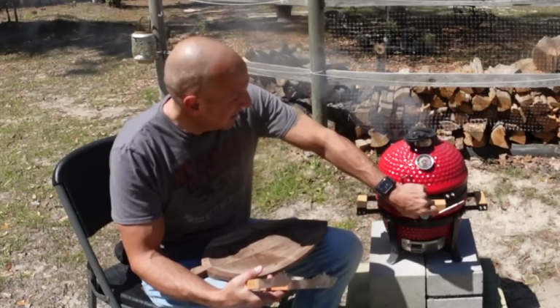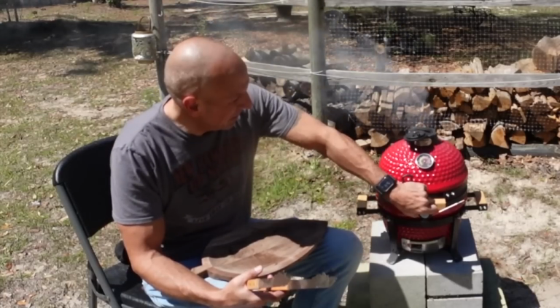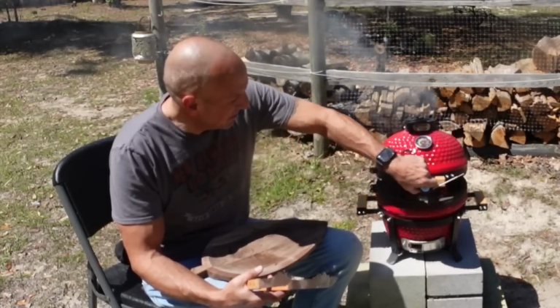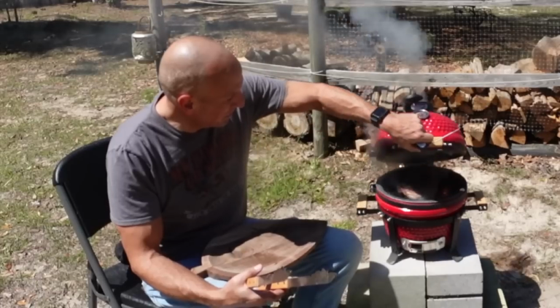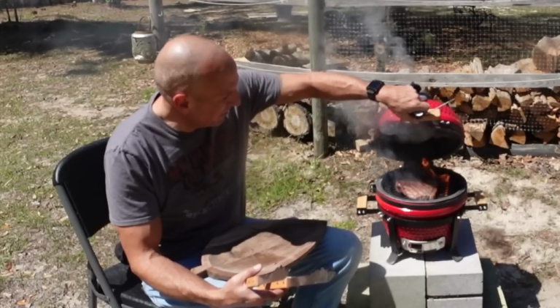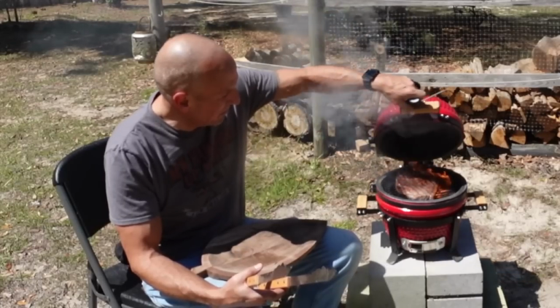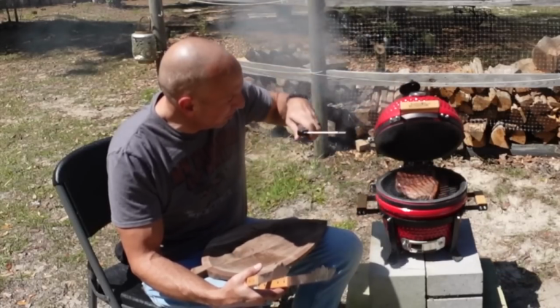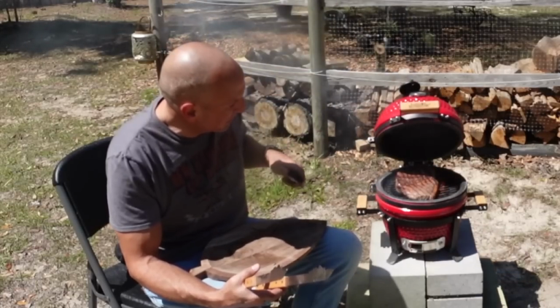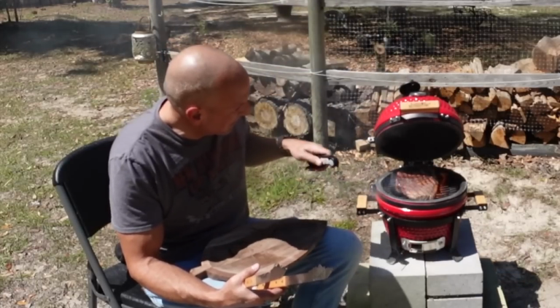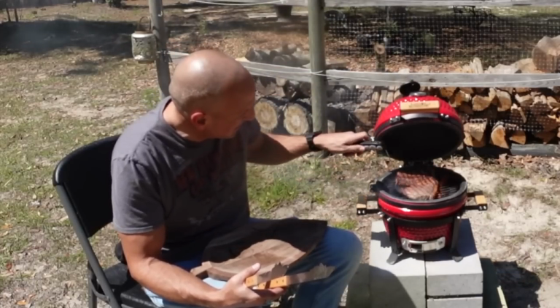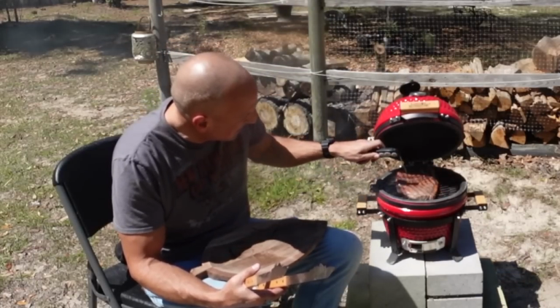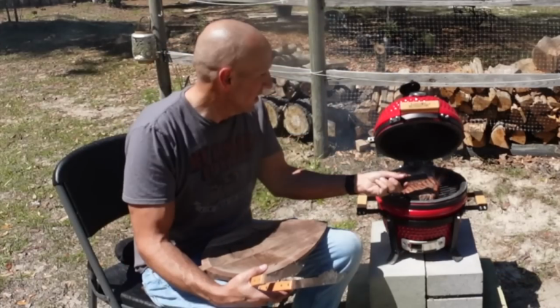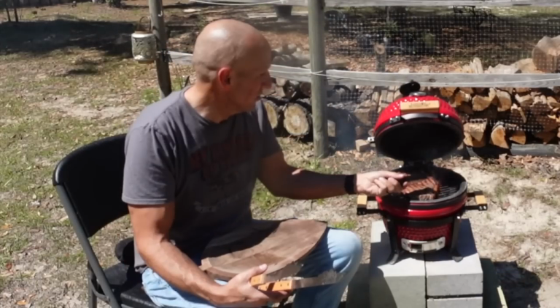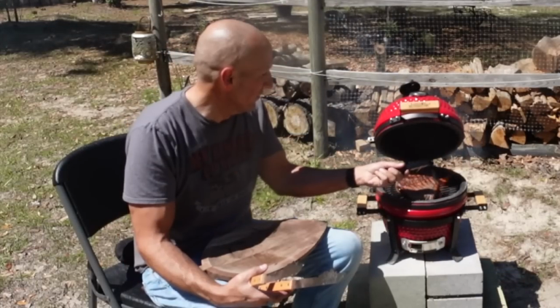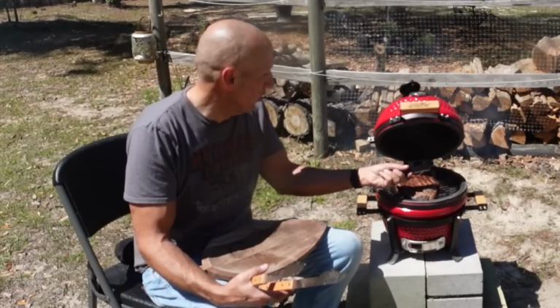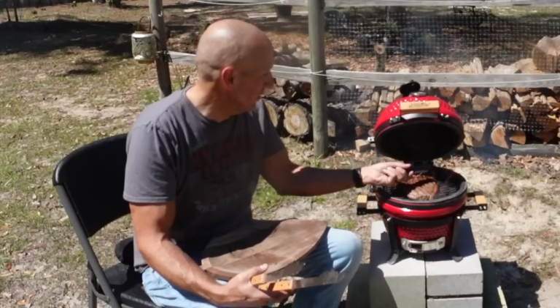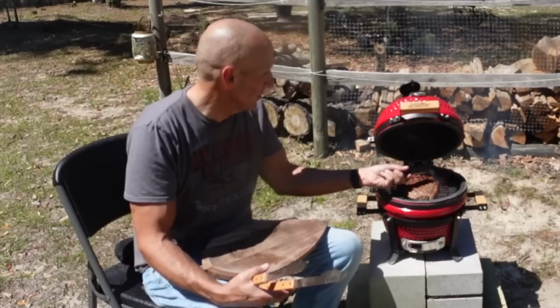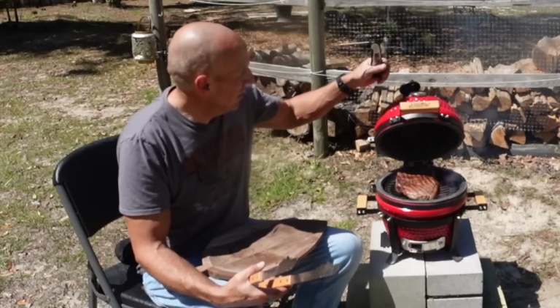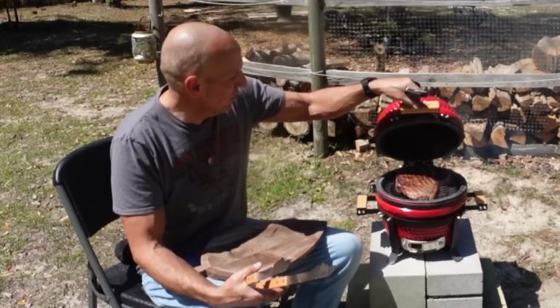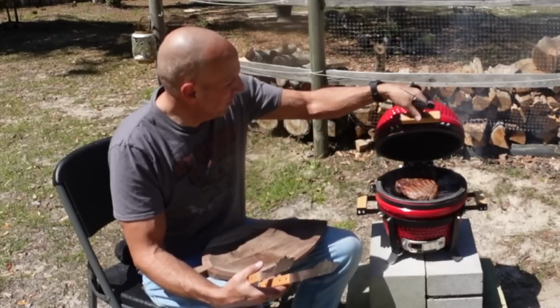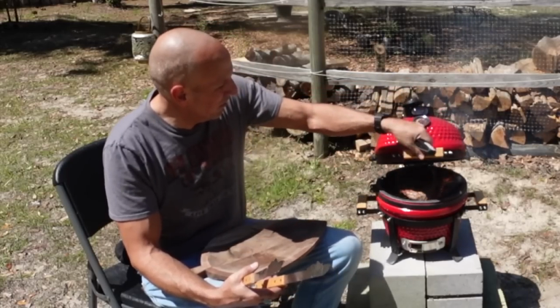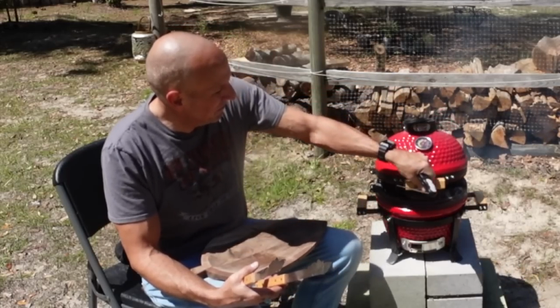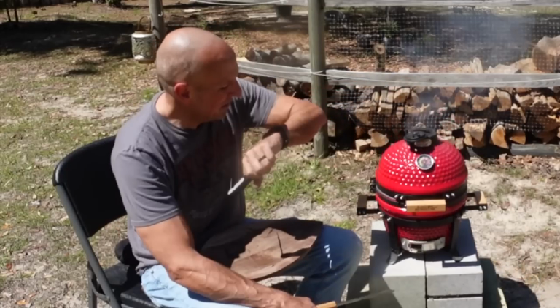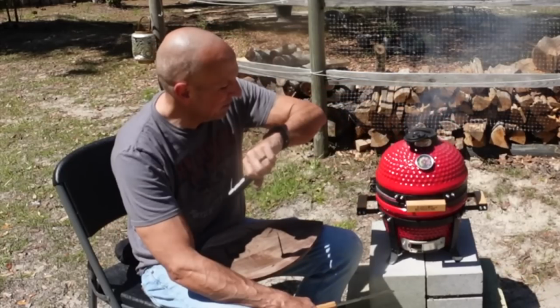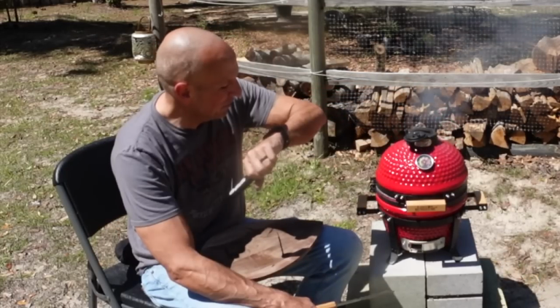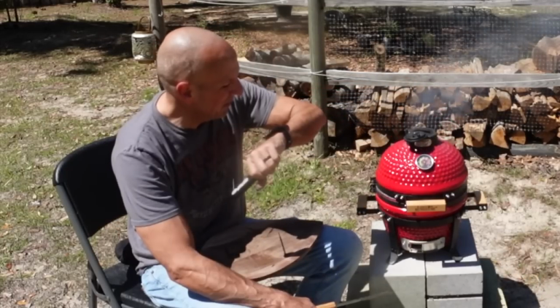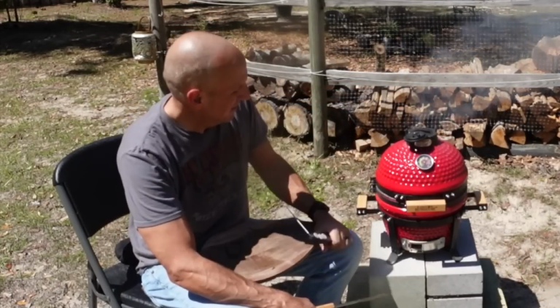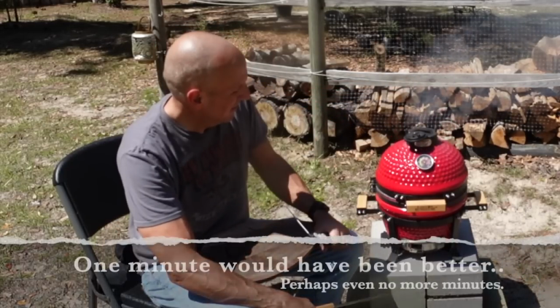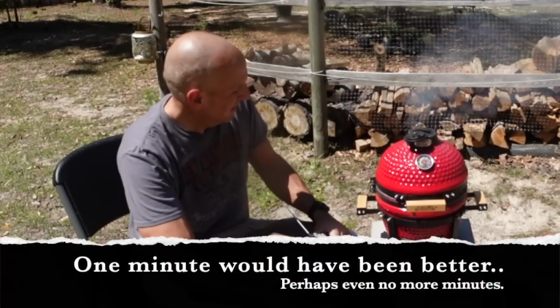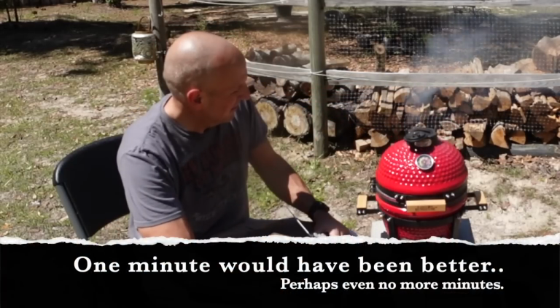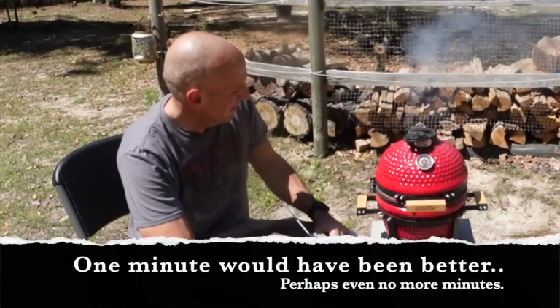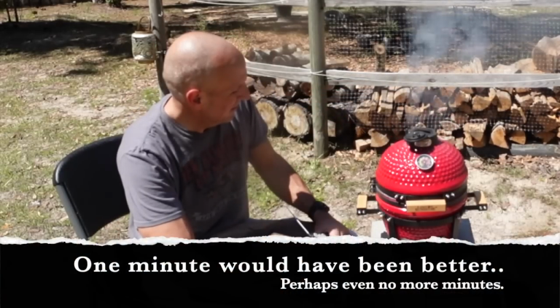Let me check my temperature now that it's been a little over six minutes — it's 124. We'll let it go for a little longer. Let's set a timer for two minutes.